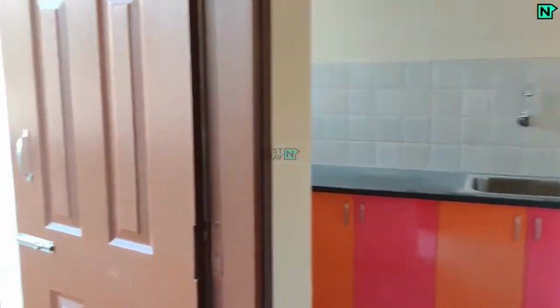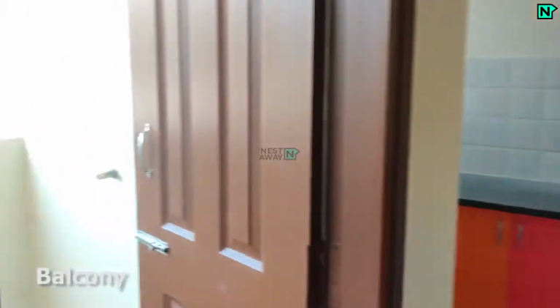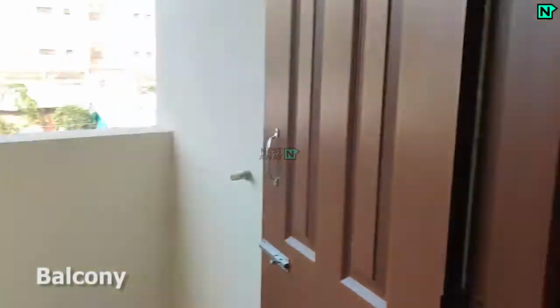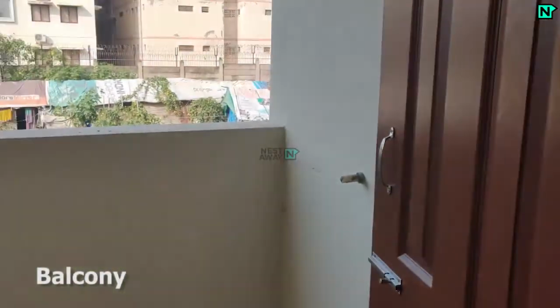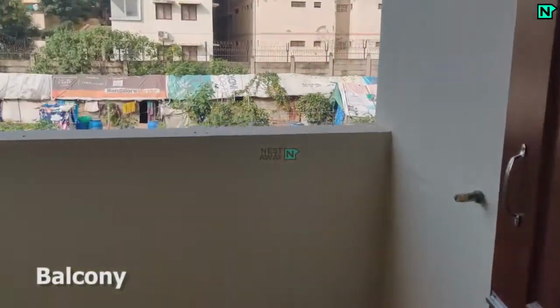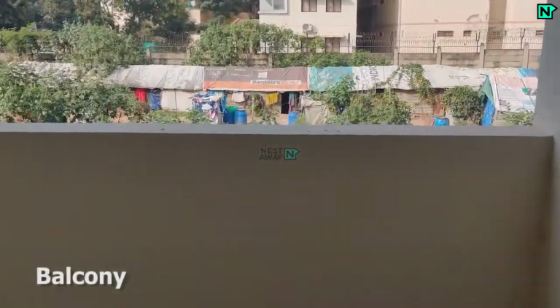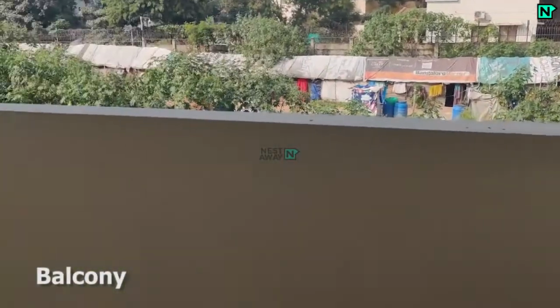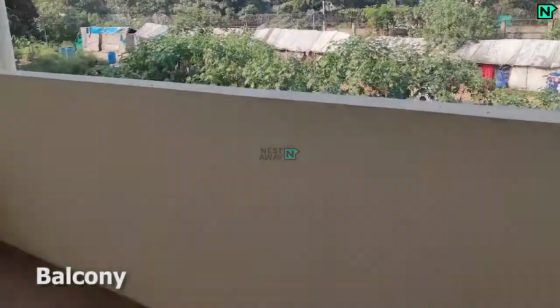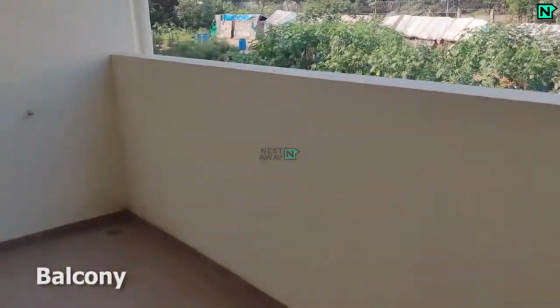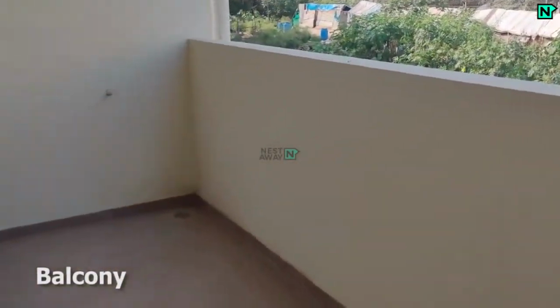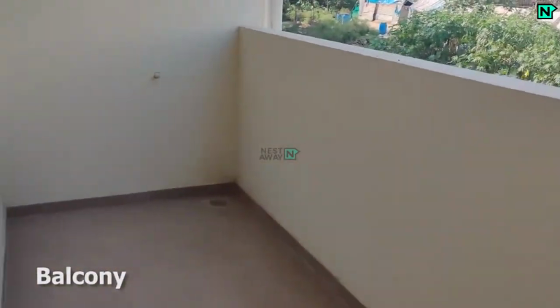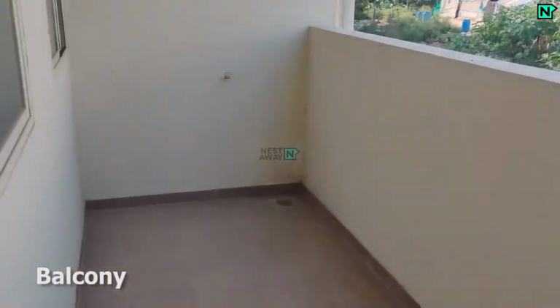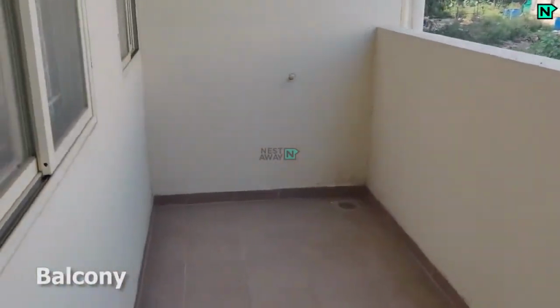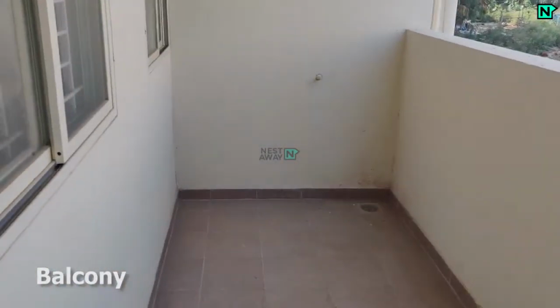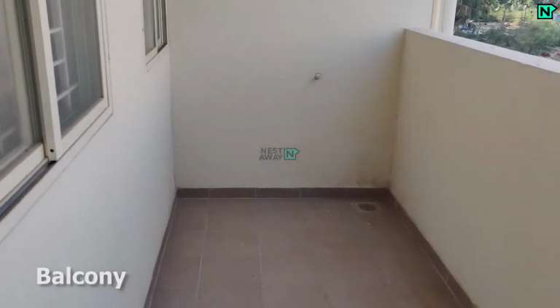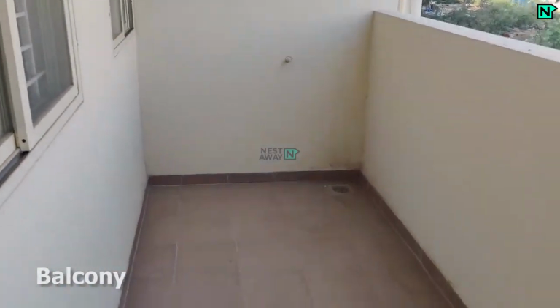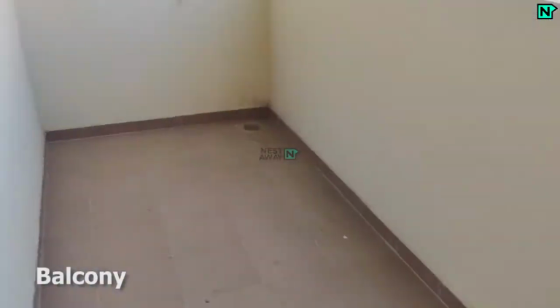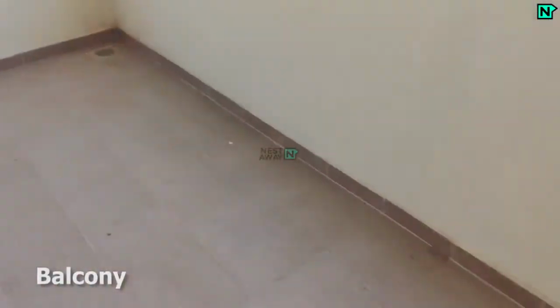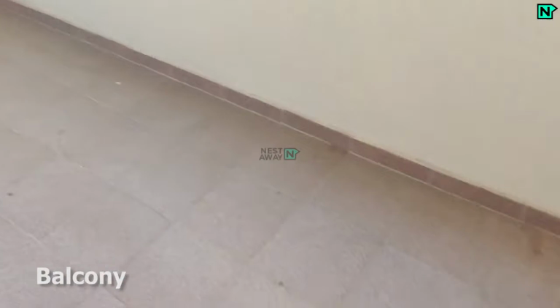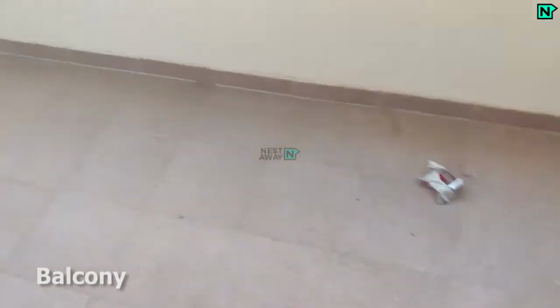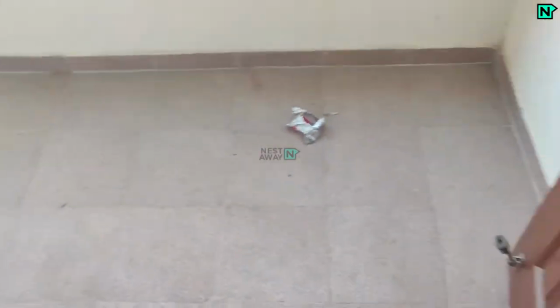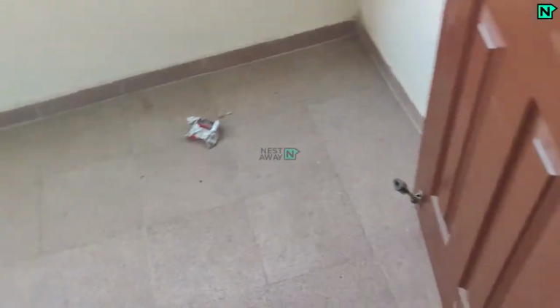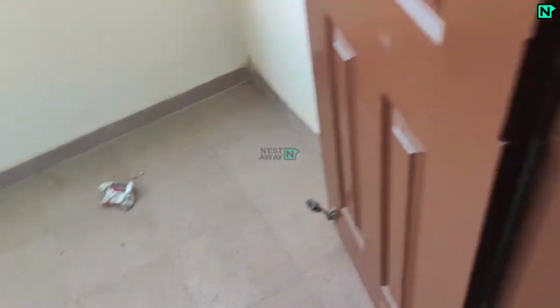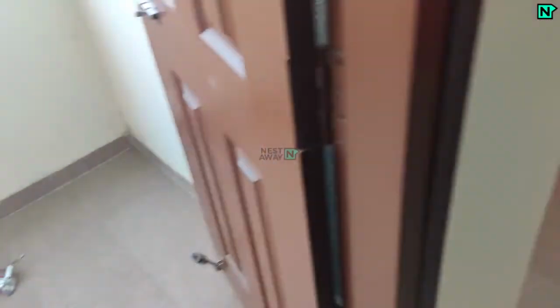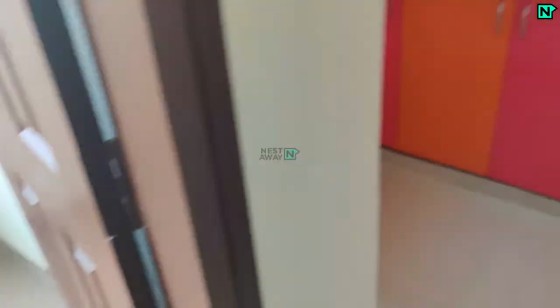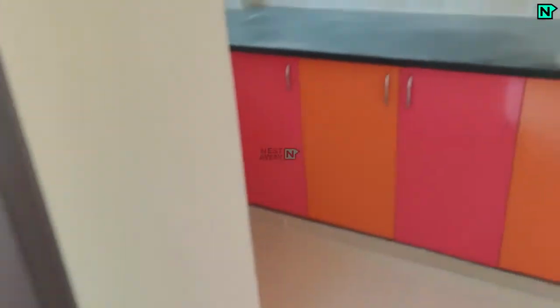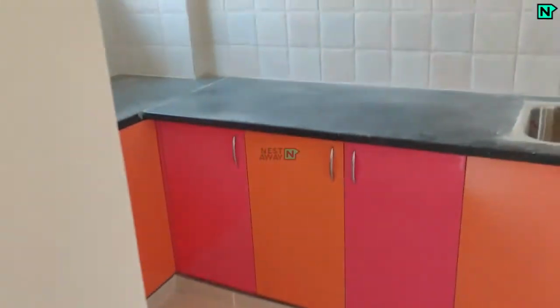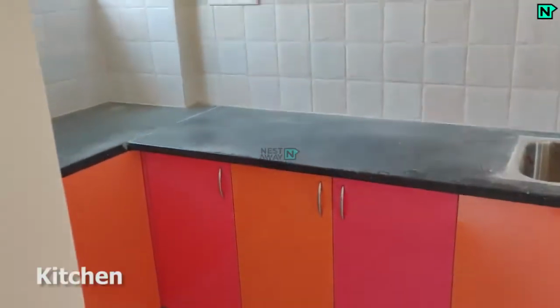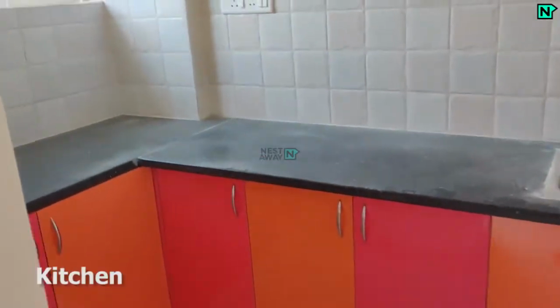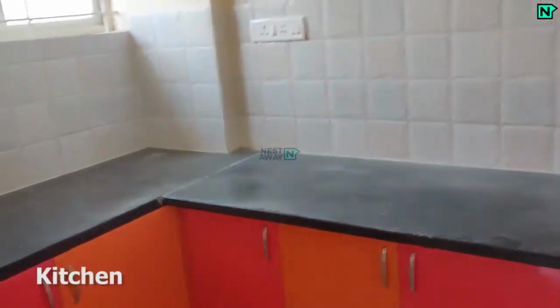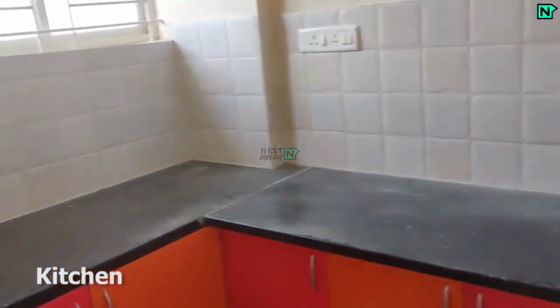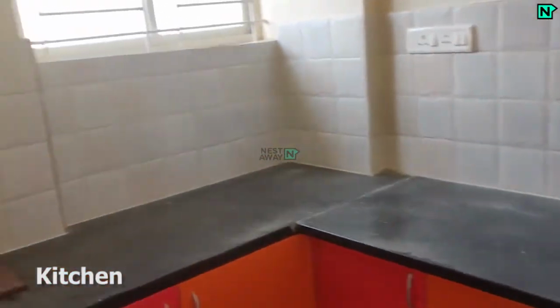This is the balcony. This is the modern kitchen.